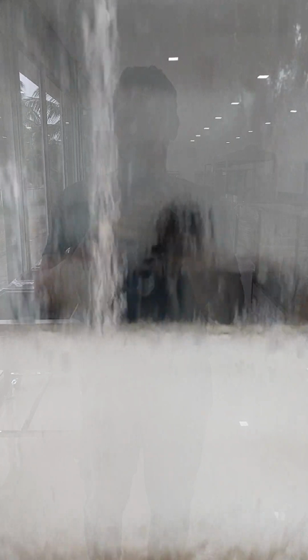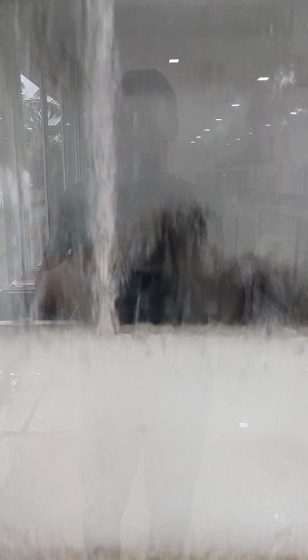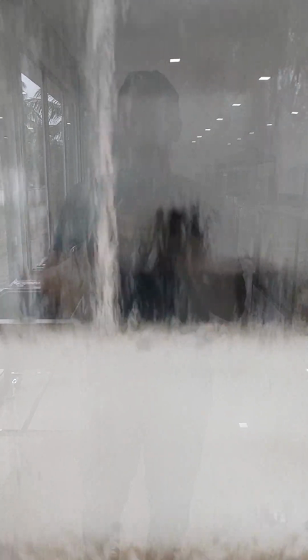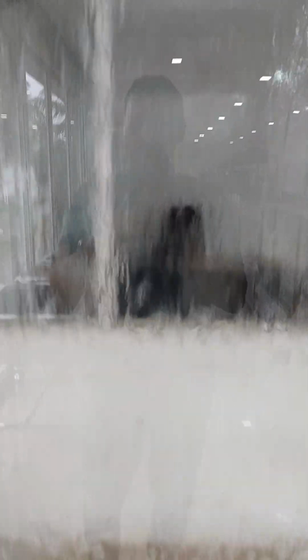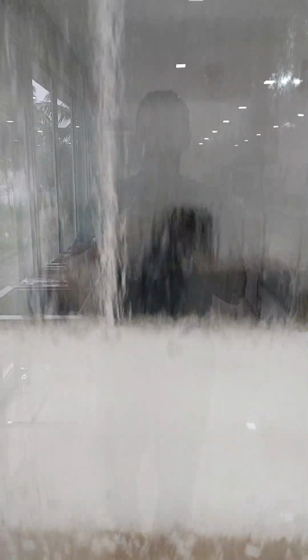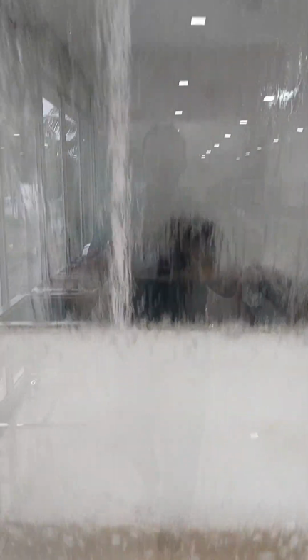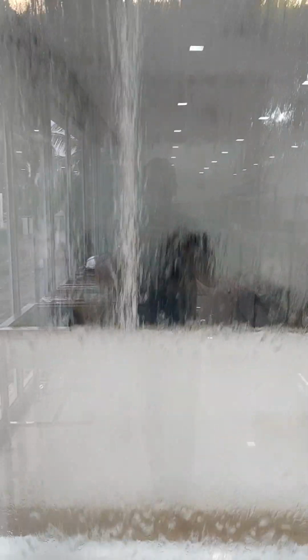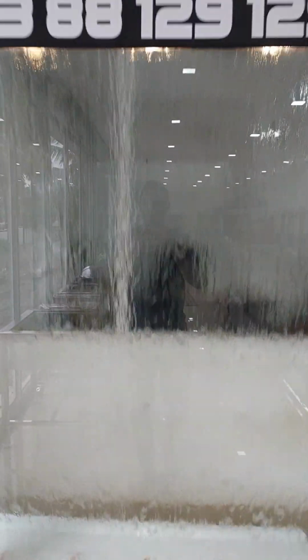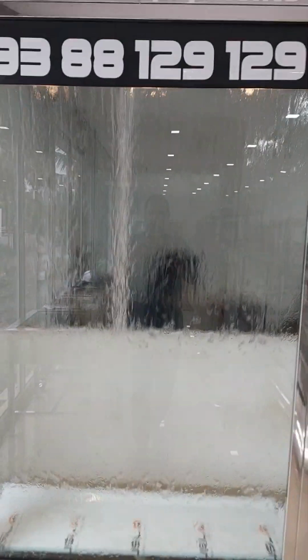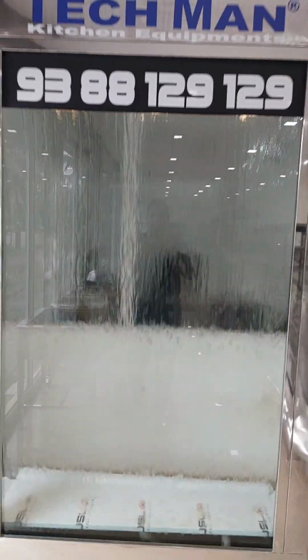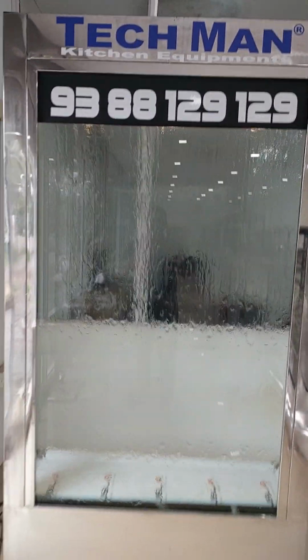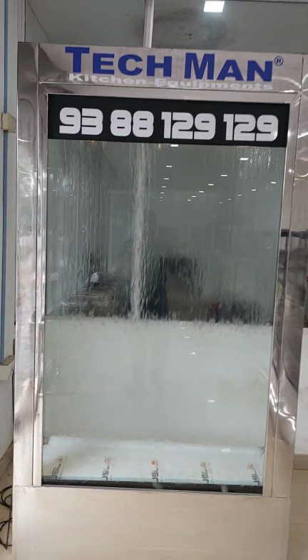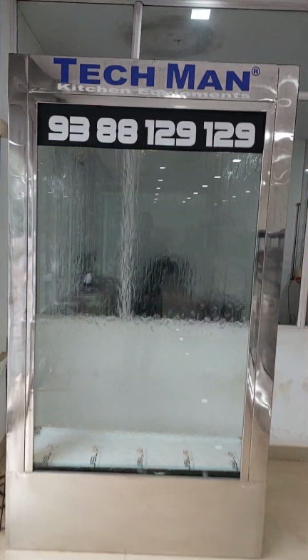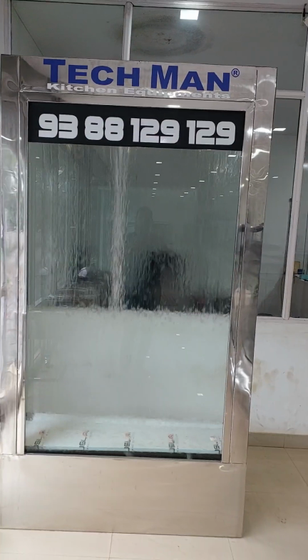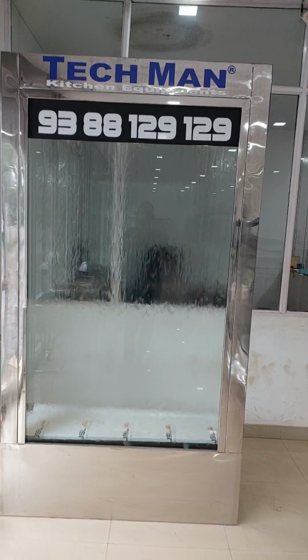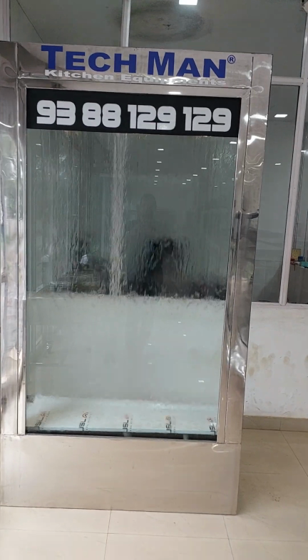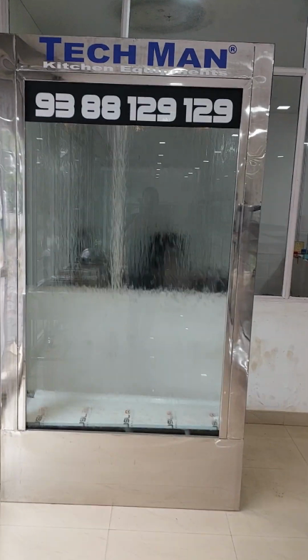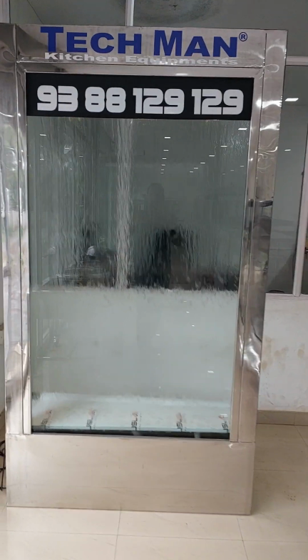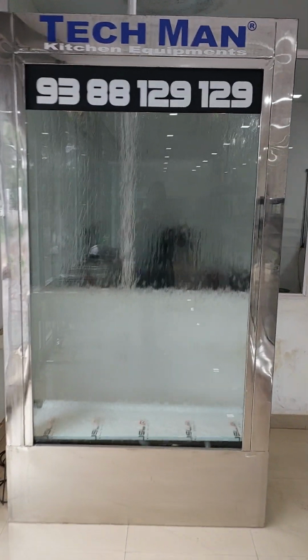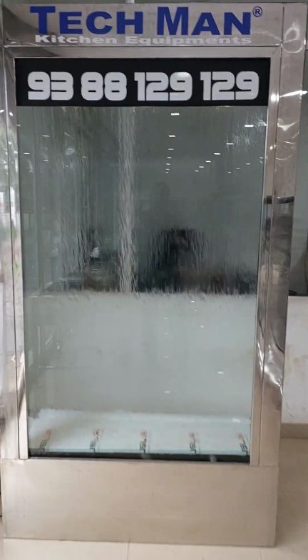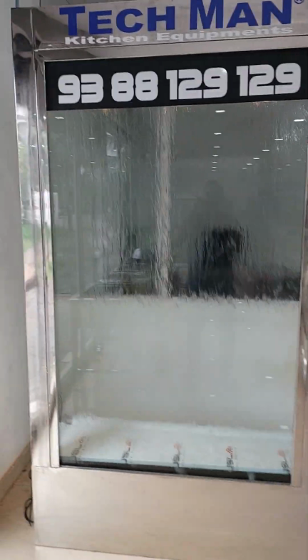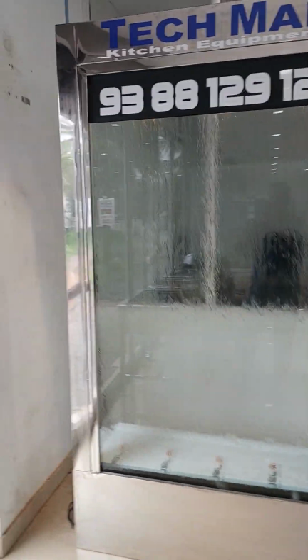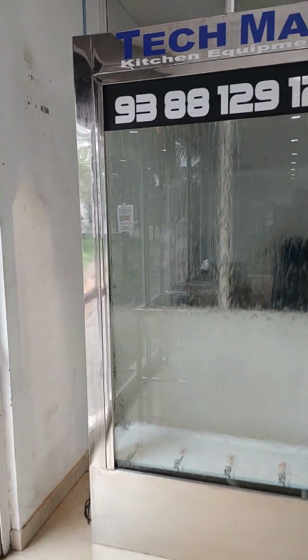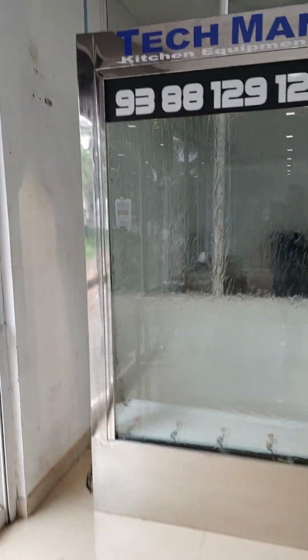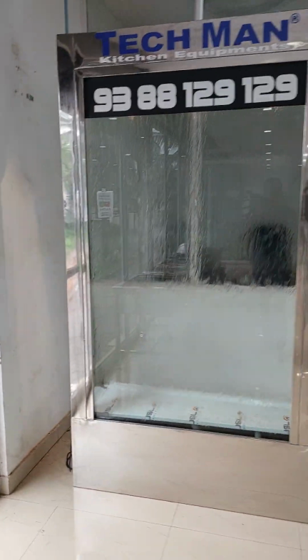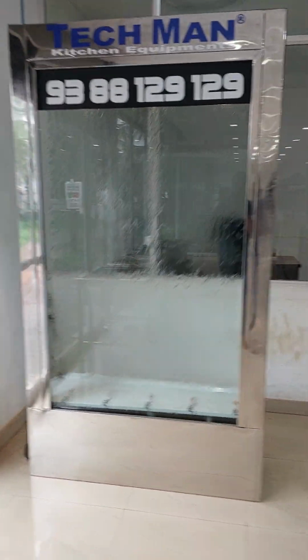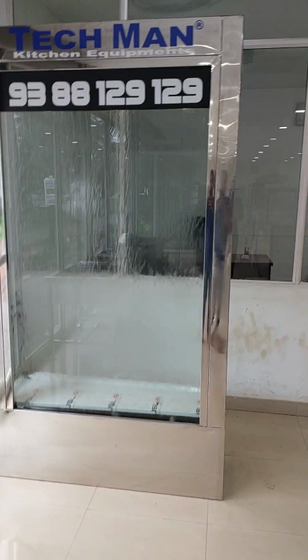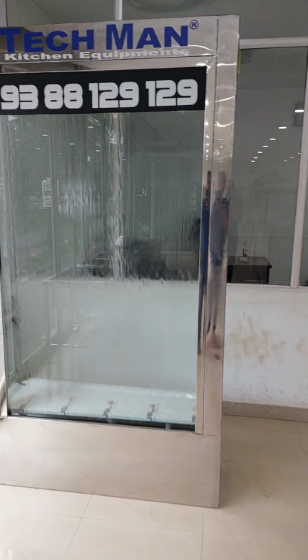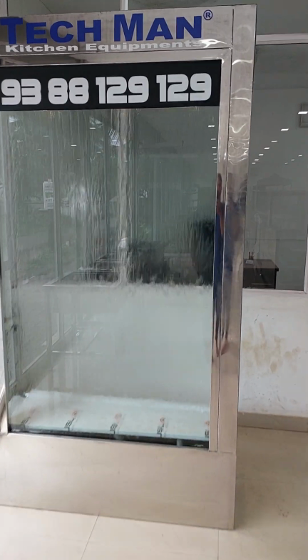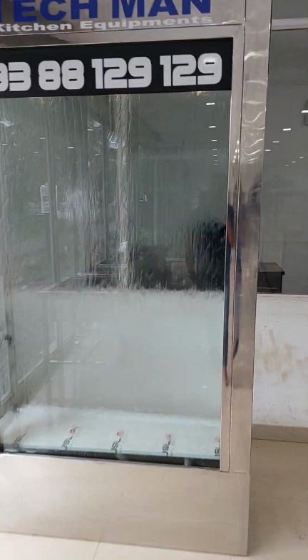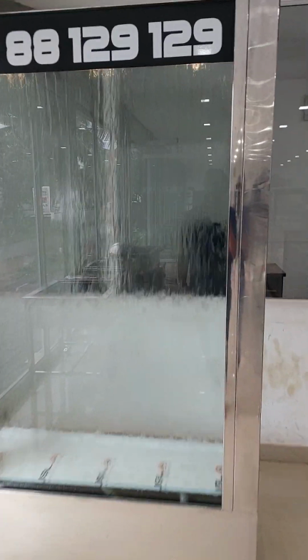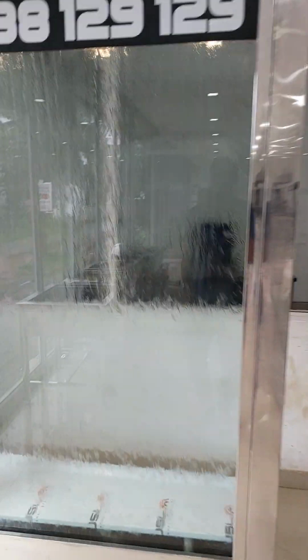This is a product of Techman Equipment. This is a product used in restaurants. This is a demo piece. This is not a small size. This is a model of a water wall.